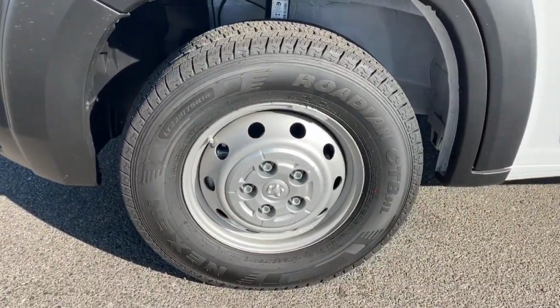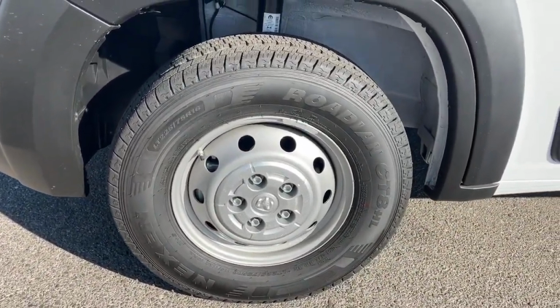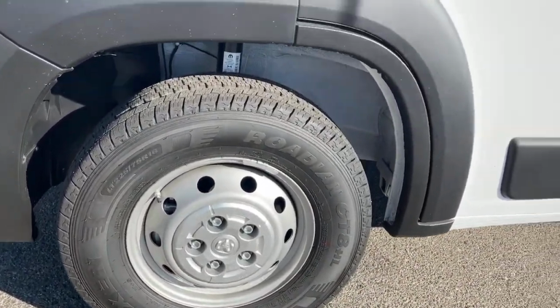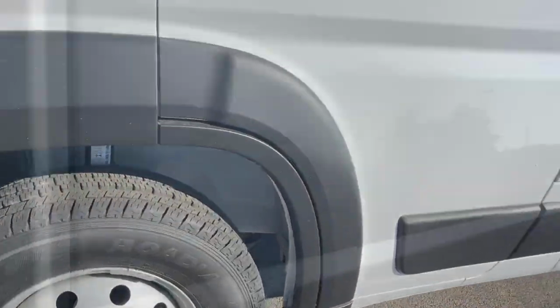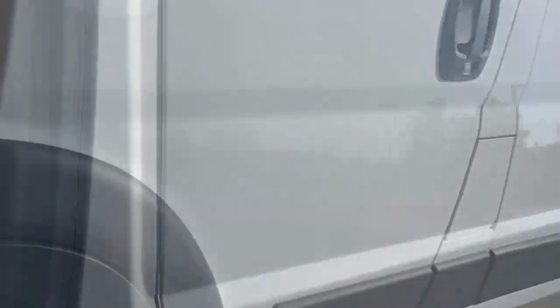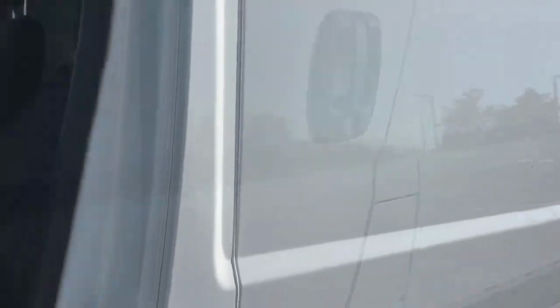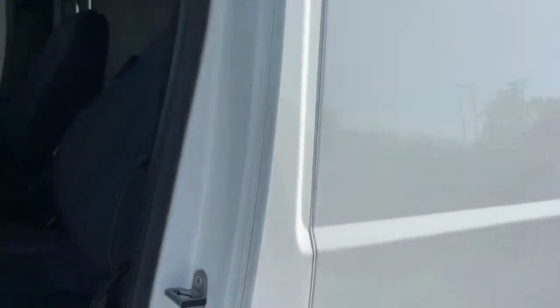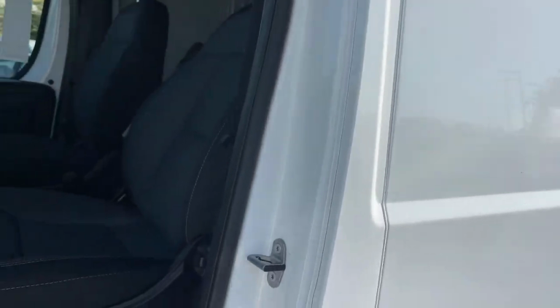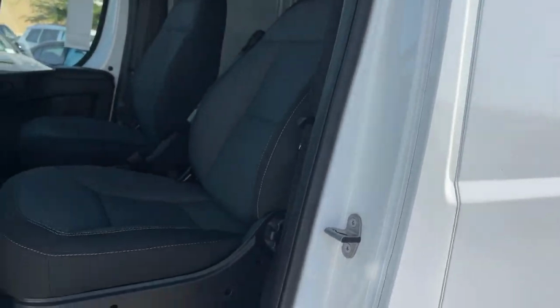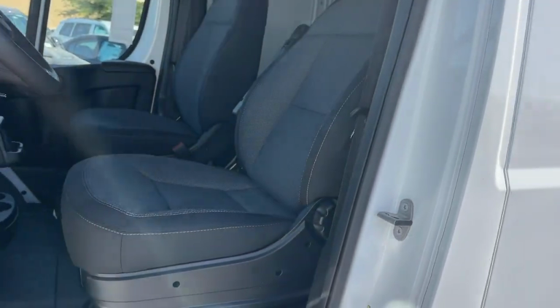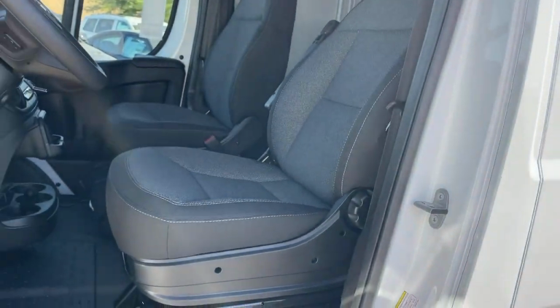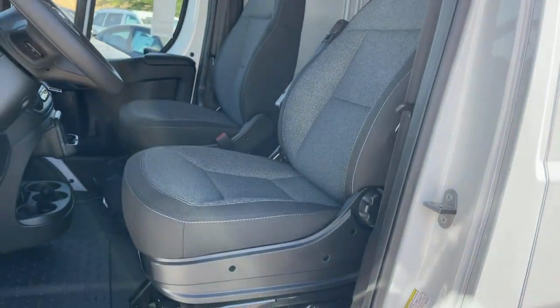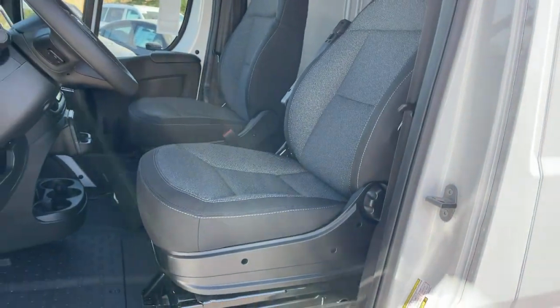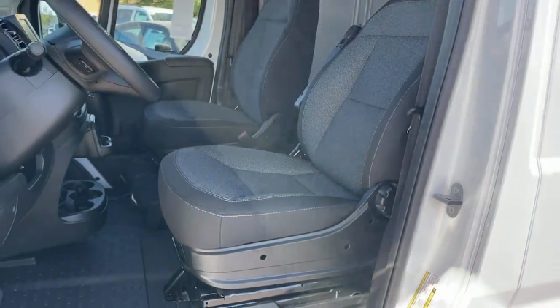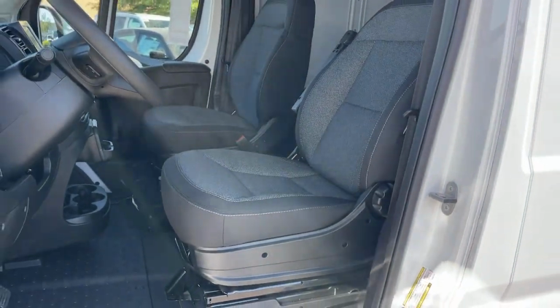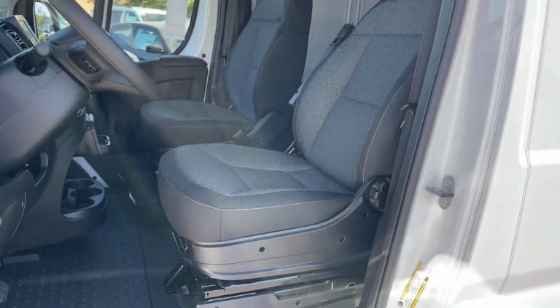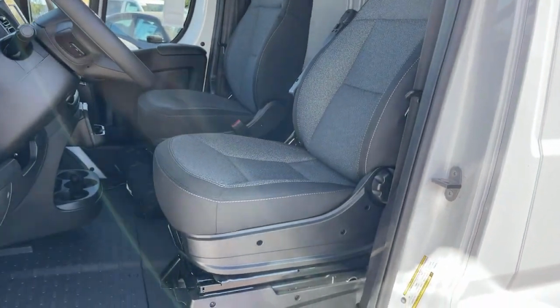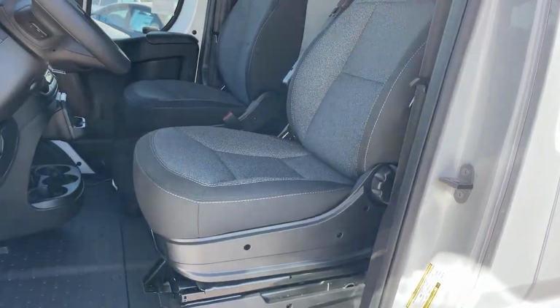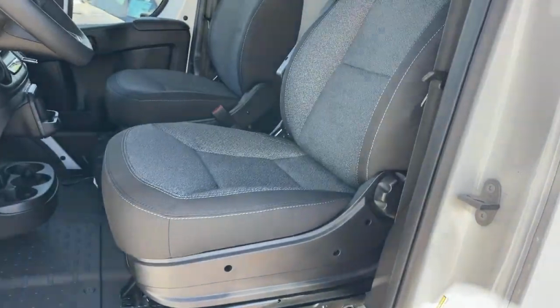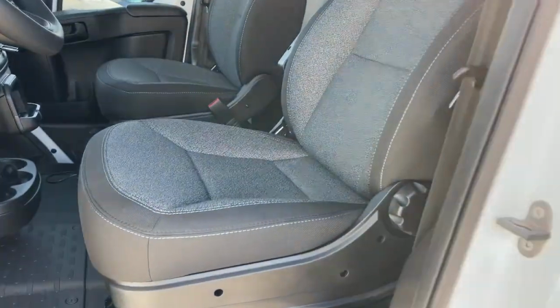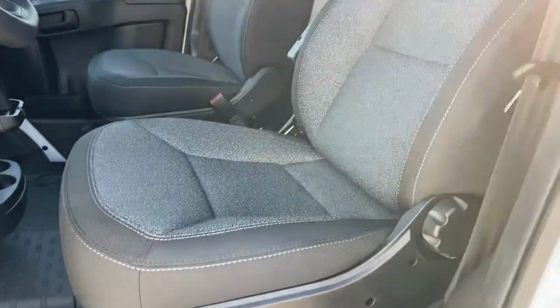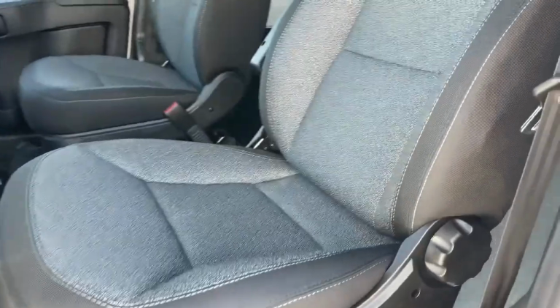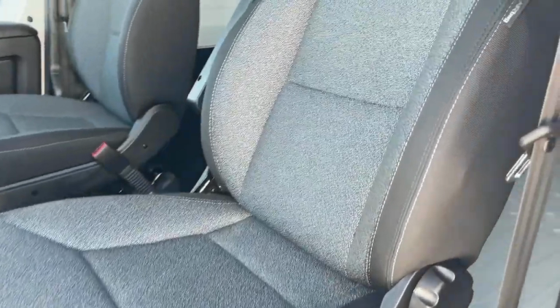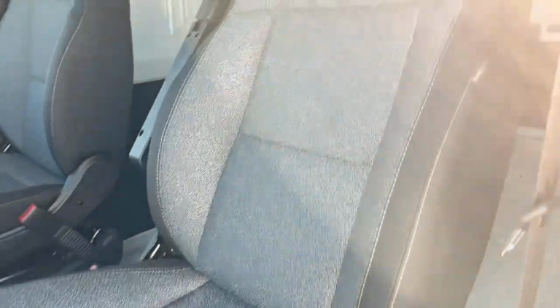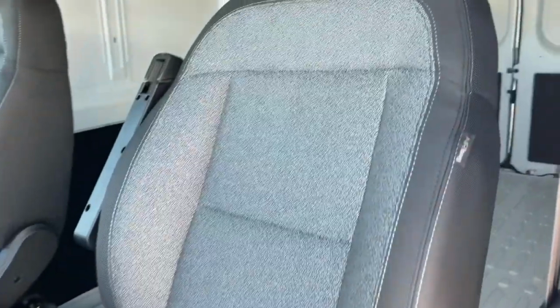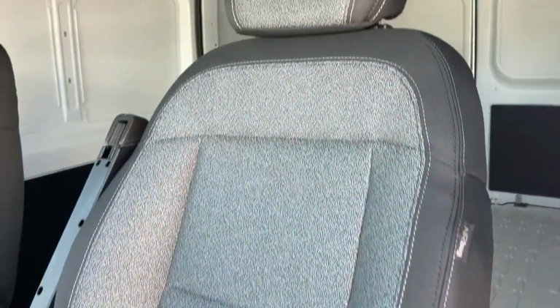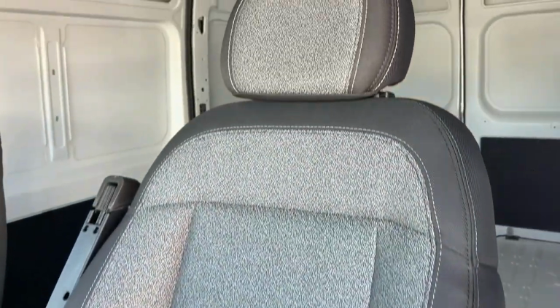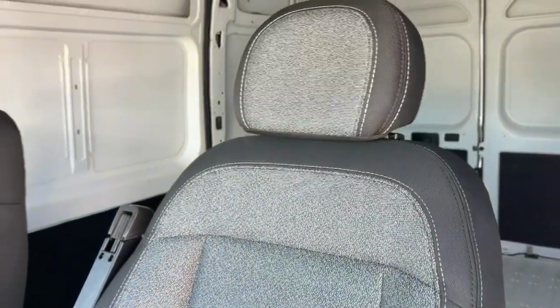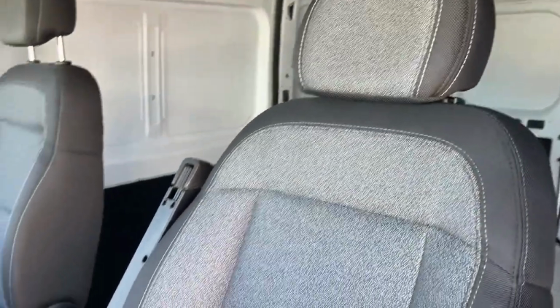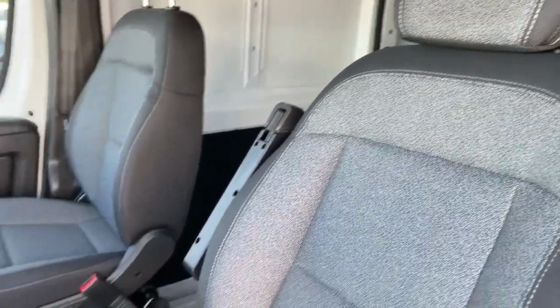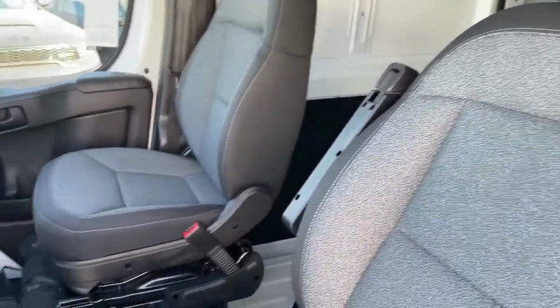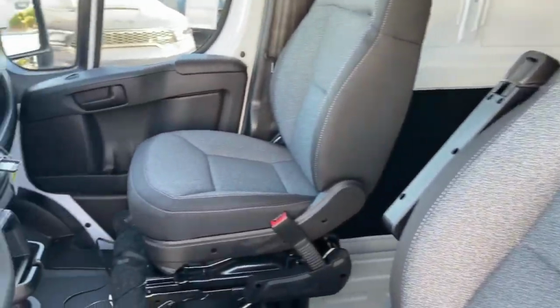Feel good about your business in this capable Promaster 1500. Treat yourself to a test drive today. Our staff will toss you the keys and give you an outstanding customer experience.